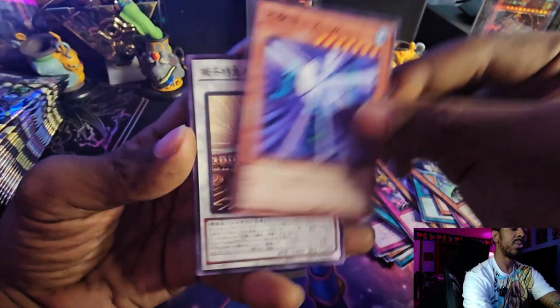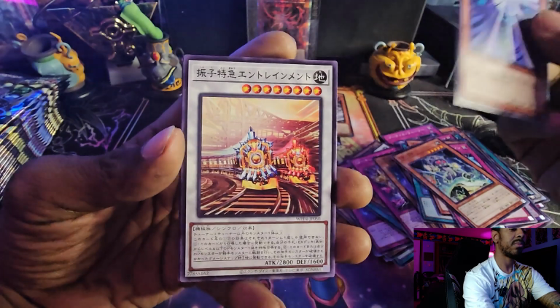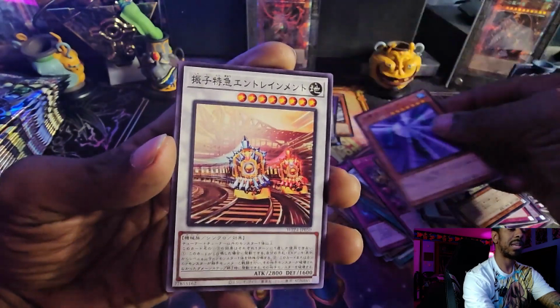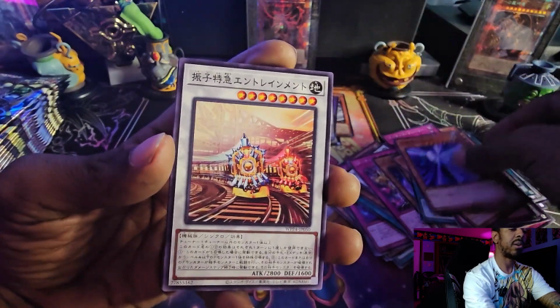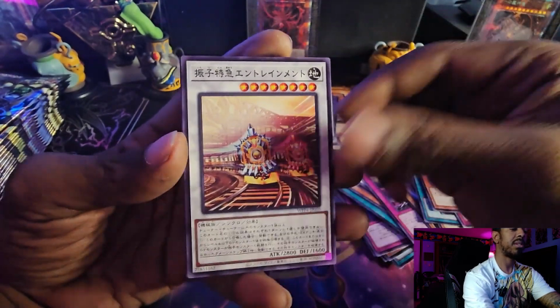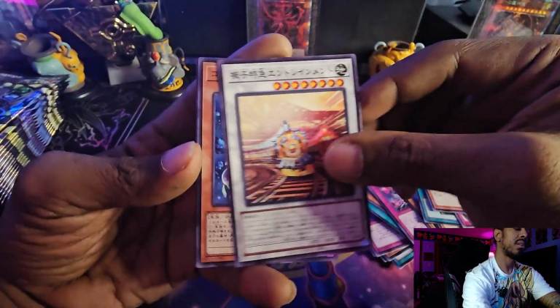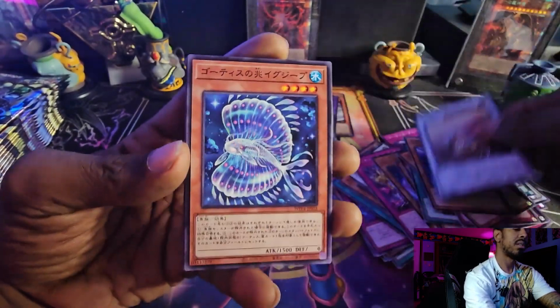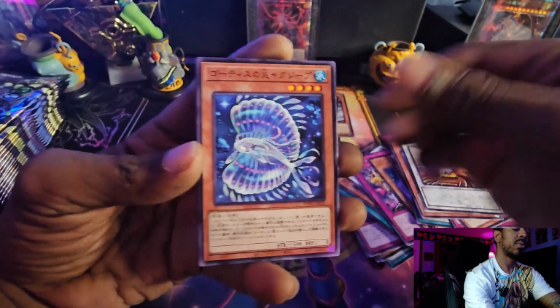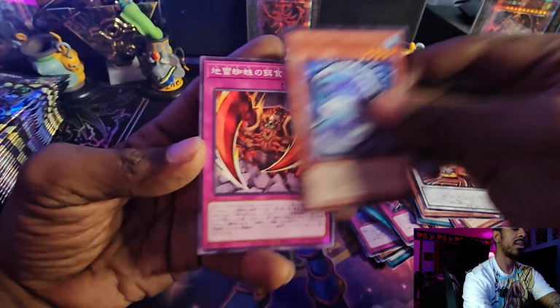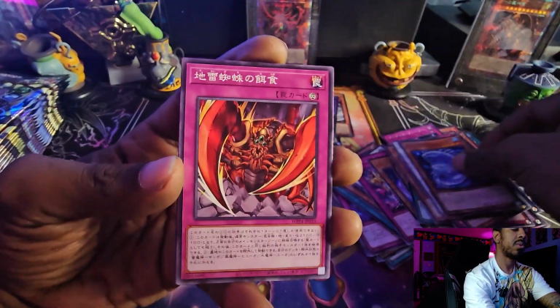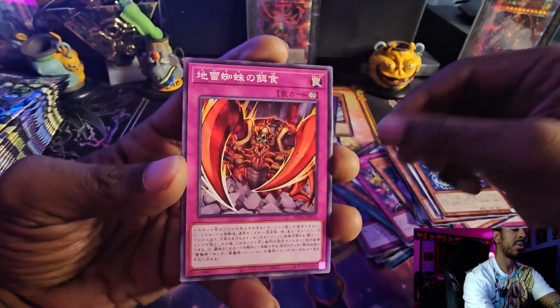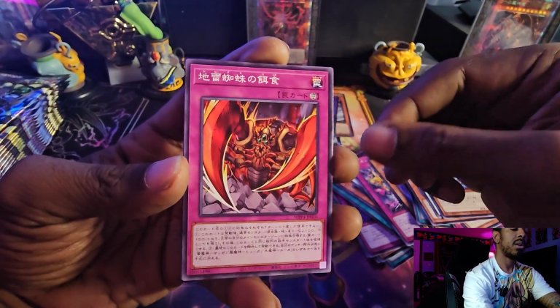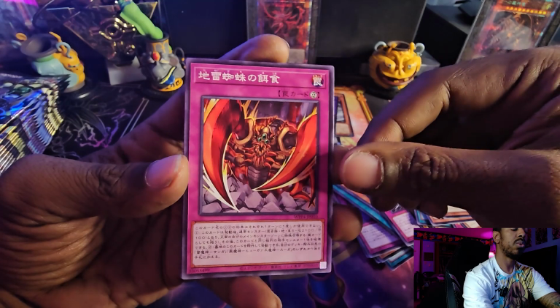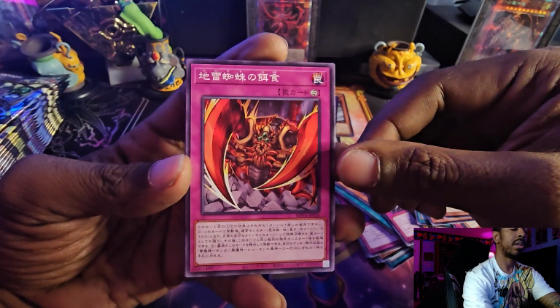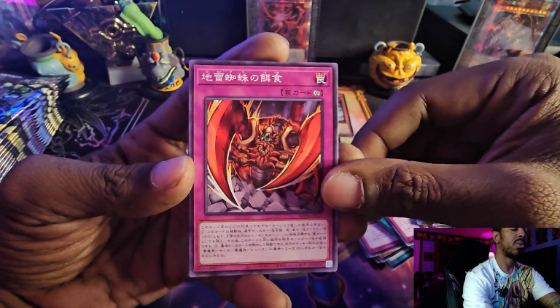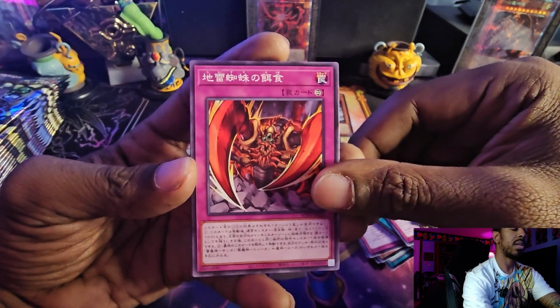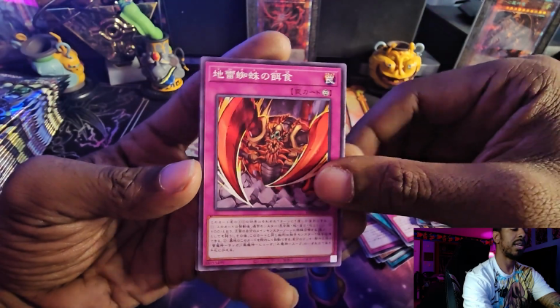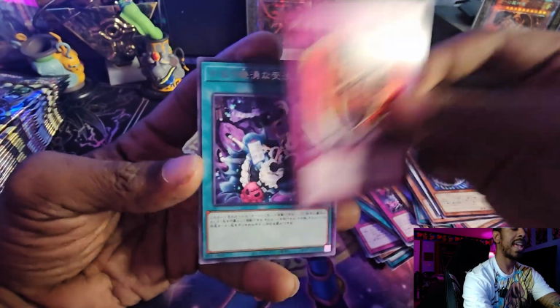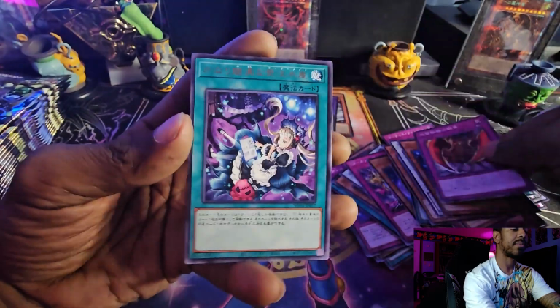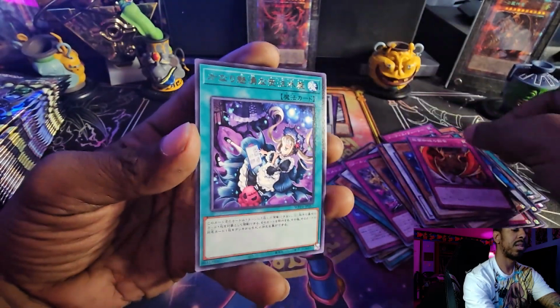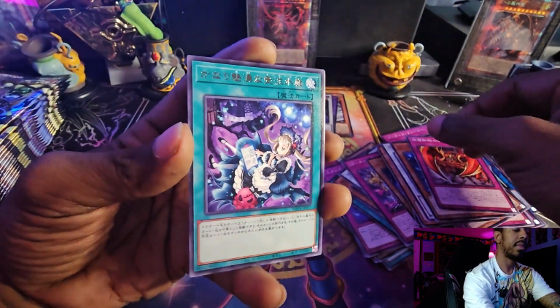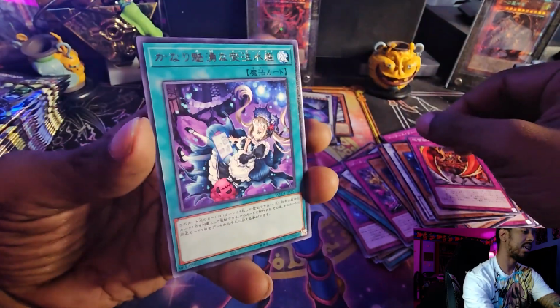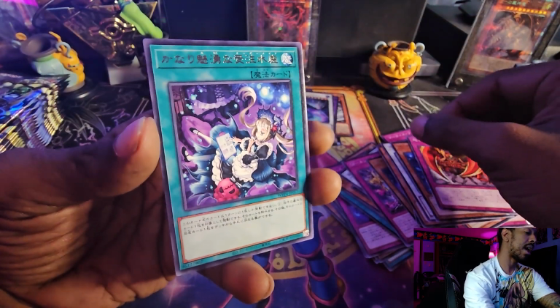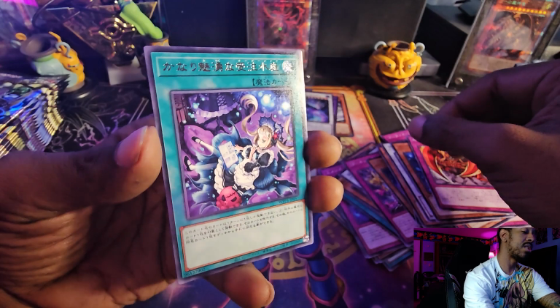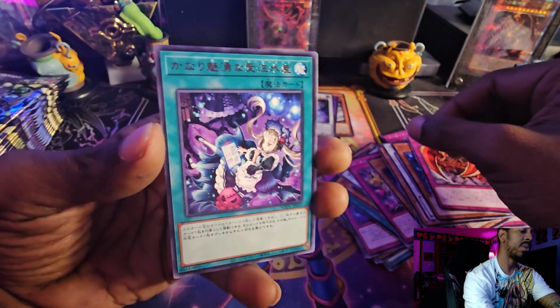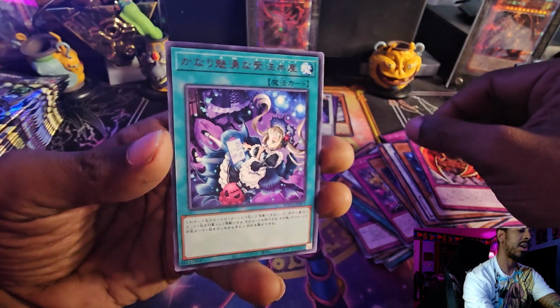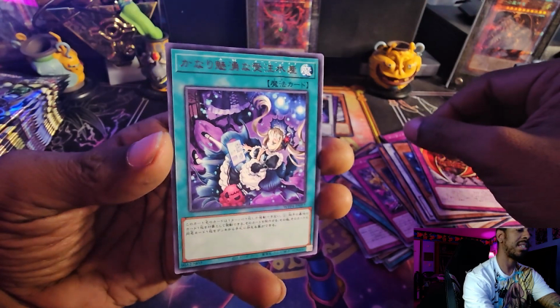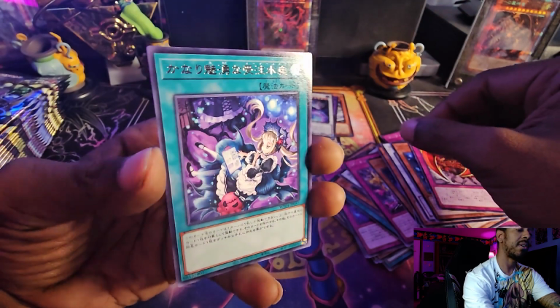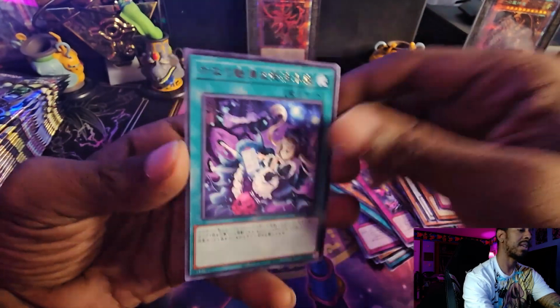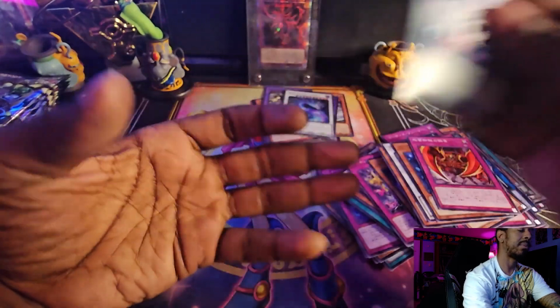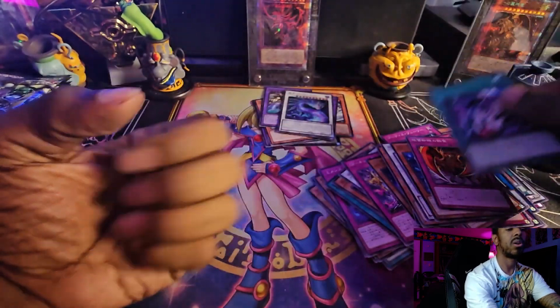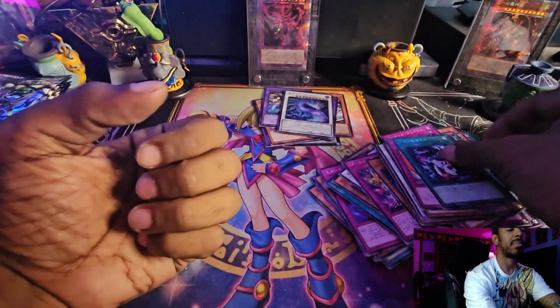Sui Gene — so we got the last Gate Guardian piece. Another the Train, another Goatee Fury. Jirai Gumo — Hit and Attack. And then I know this card, I haven't seen it in a very long time, but I can't remember what it's called off the top of my head.